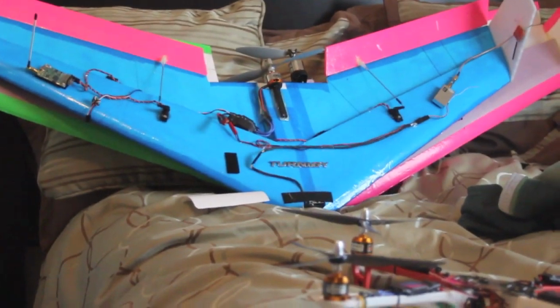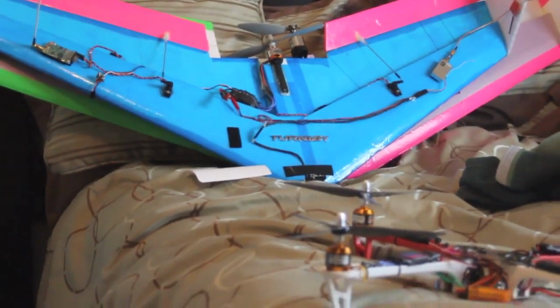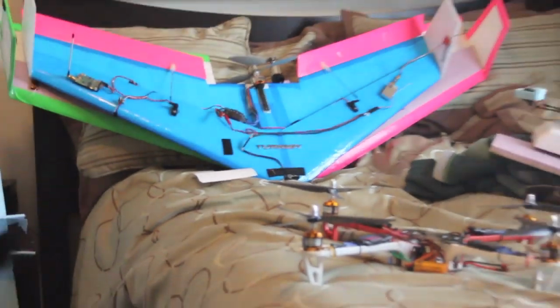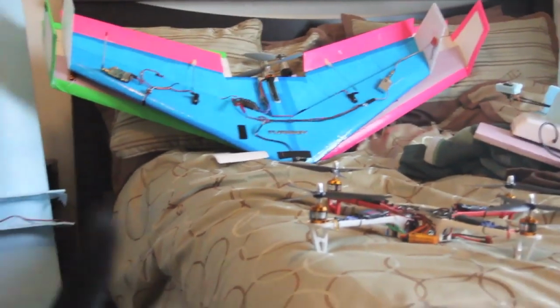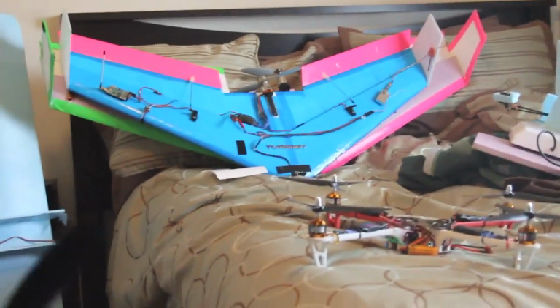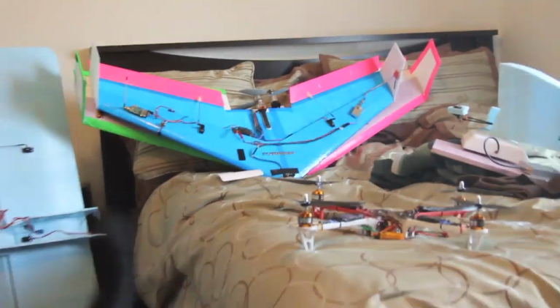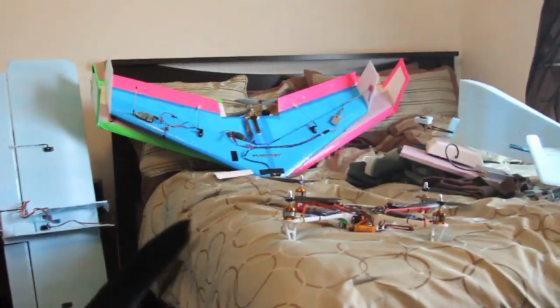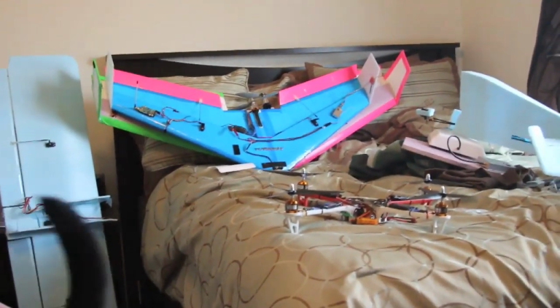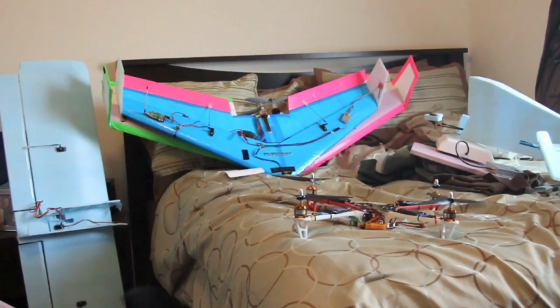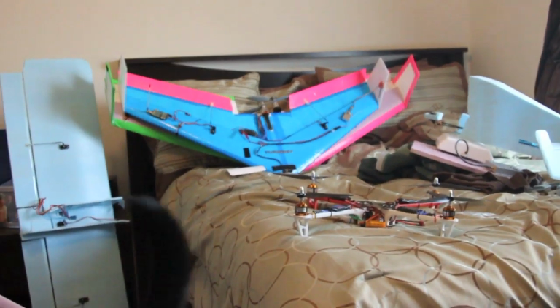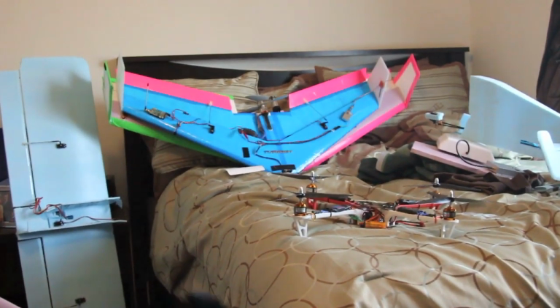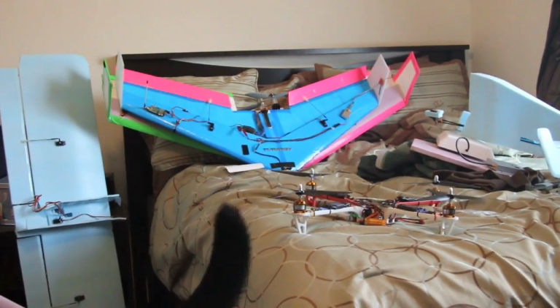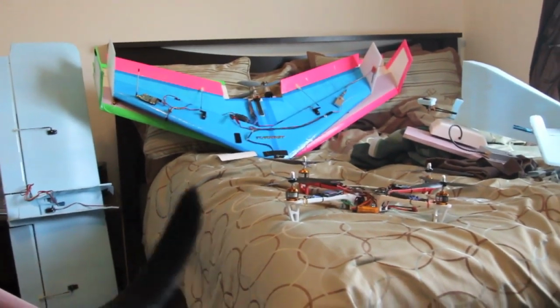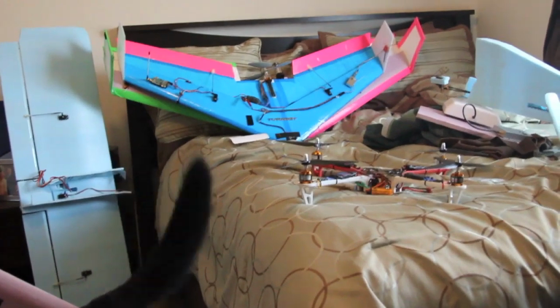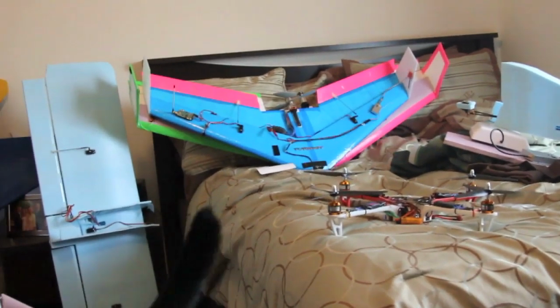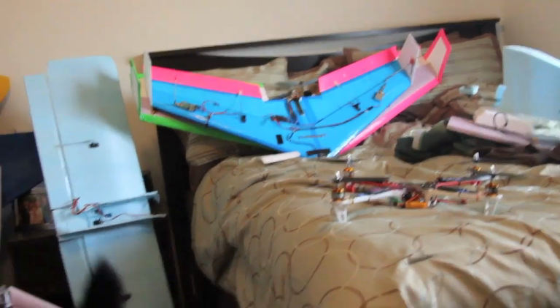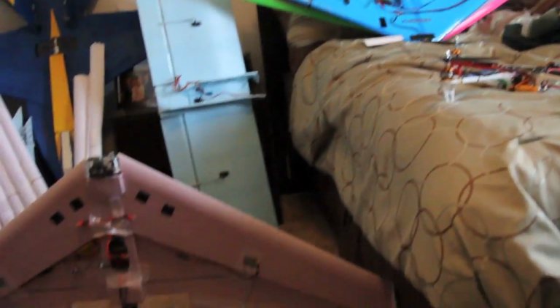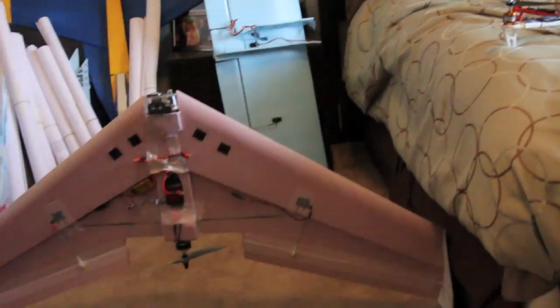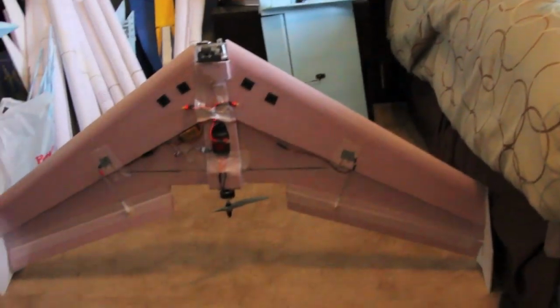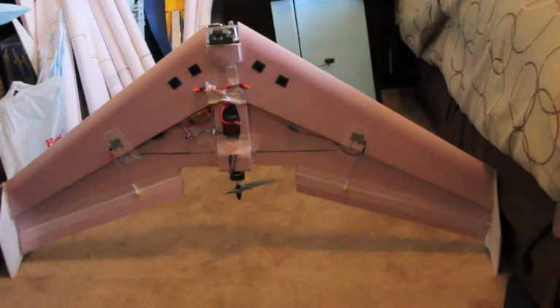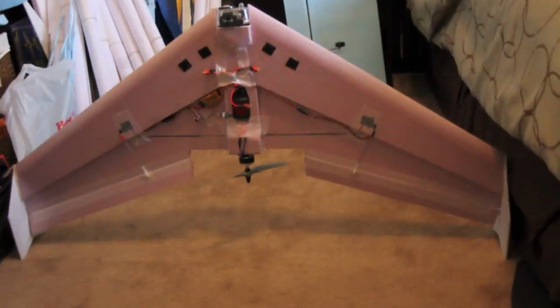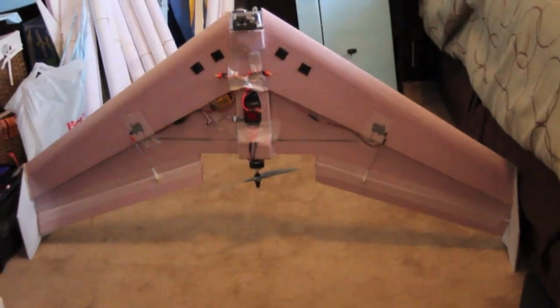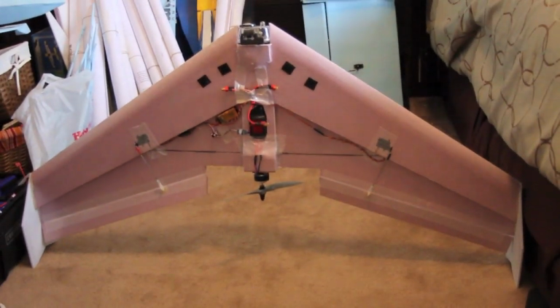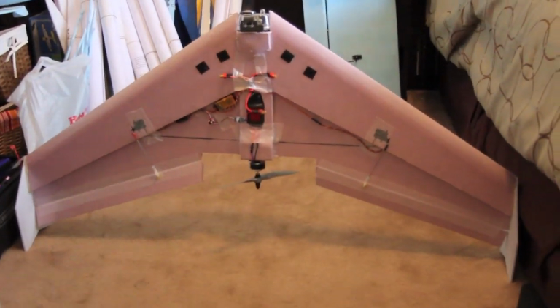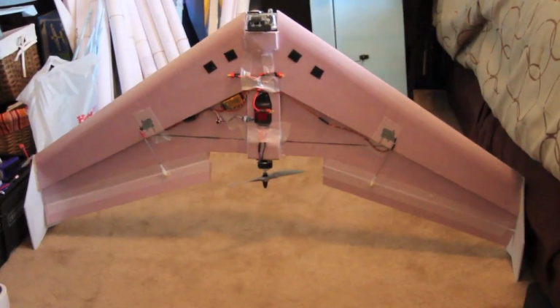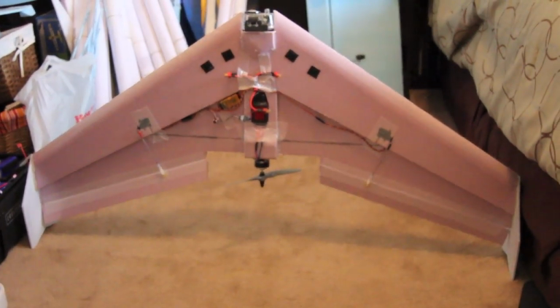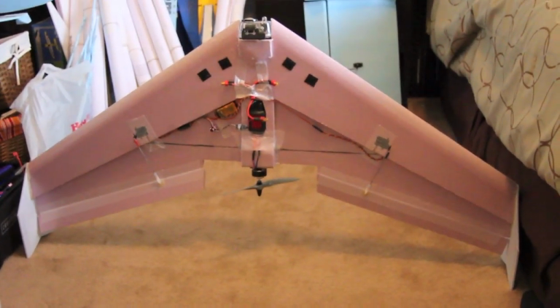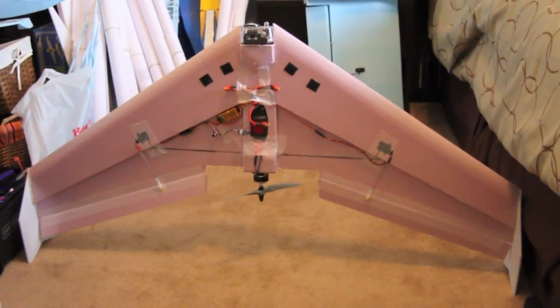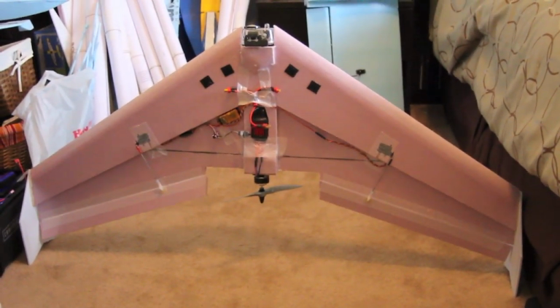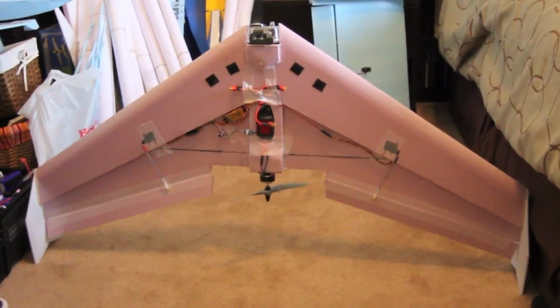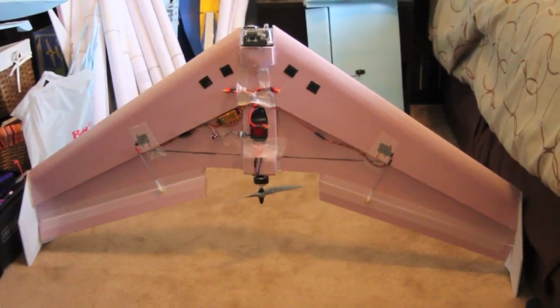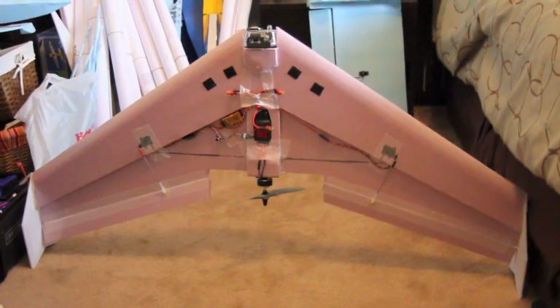So anyways, if you like my videos go ahead and subscribe, and stay tuned after this and you can see the pictures on how to make your own 48 inch wing just like this. Bye.